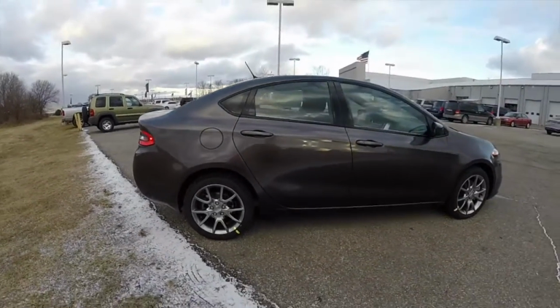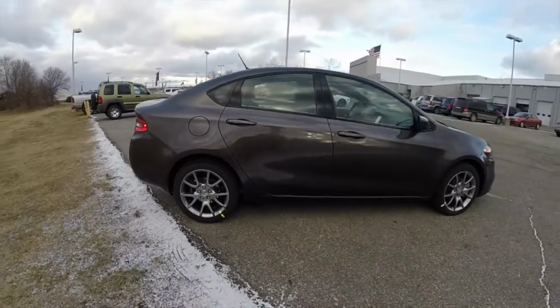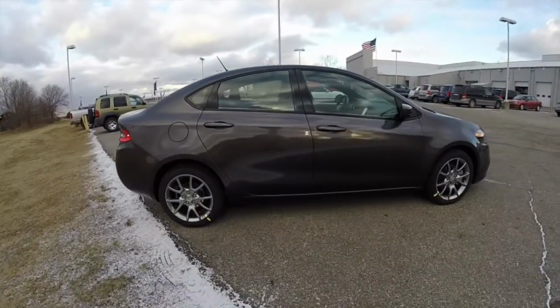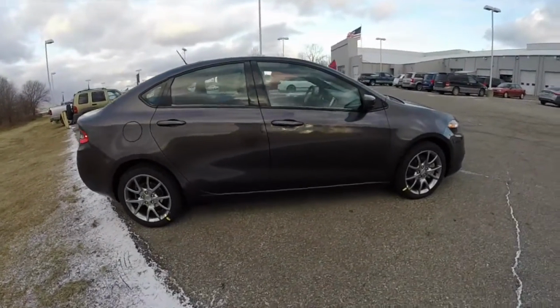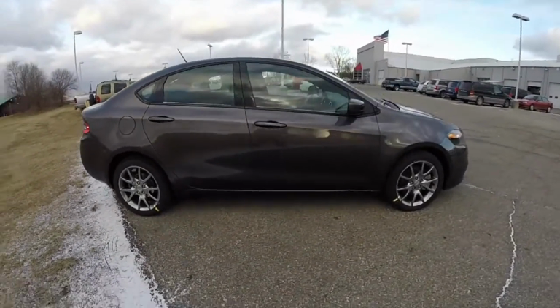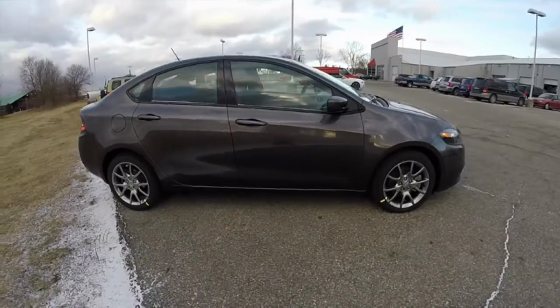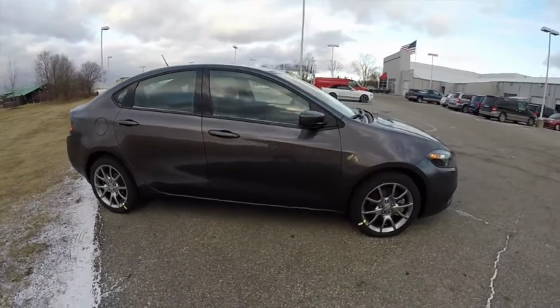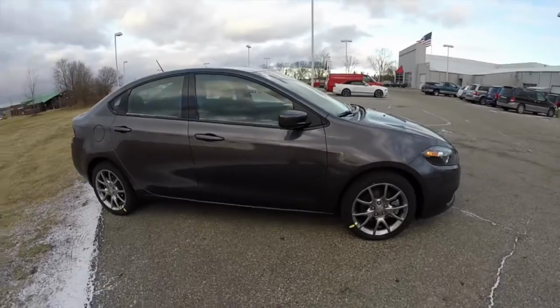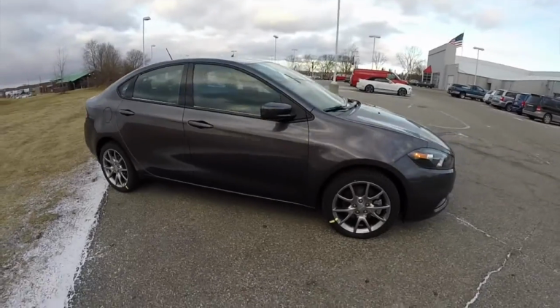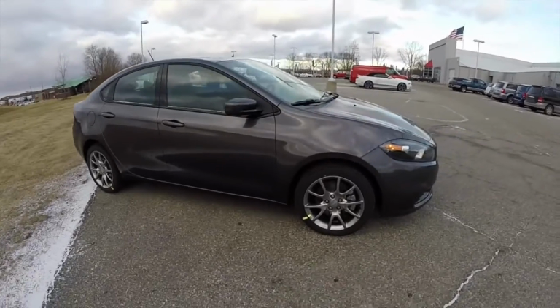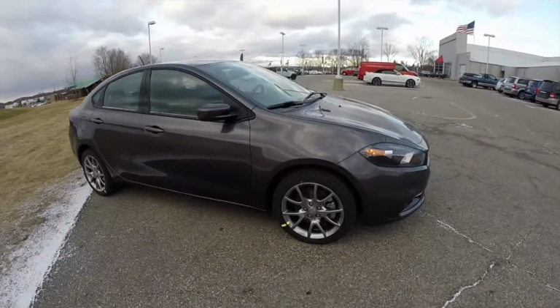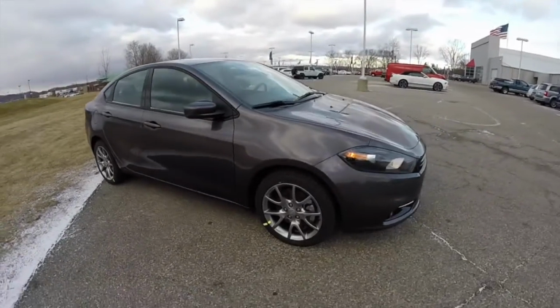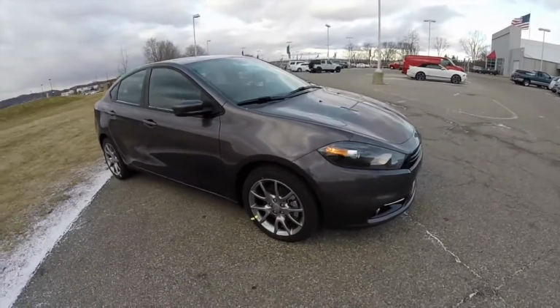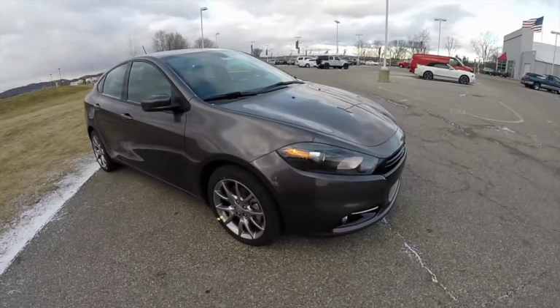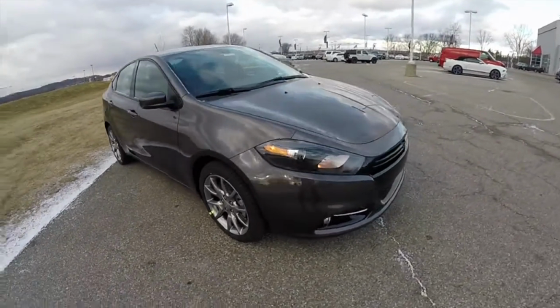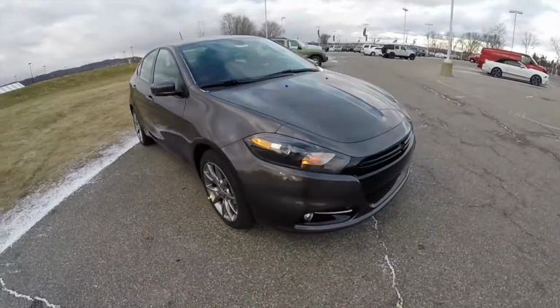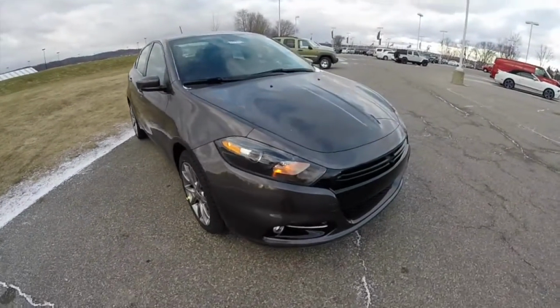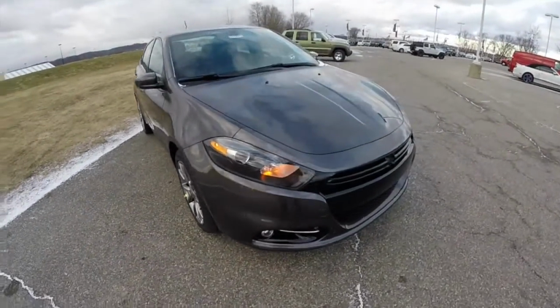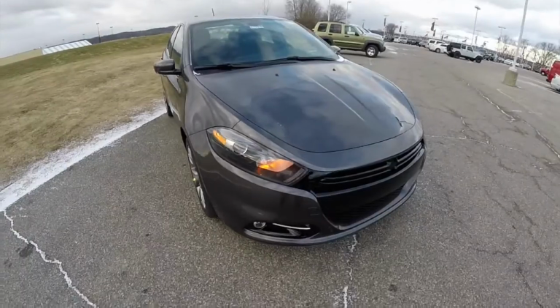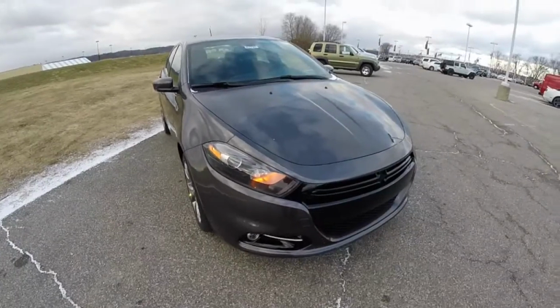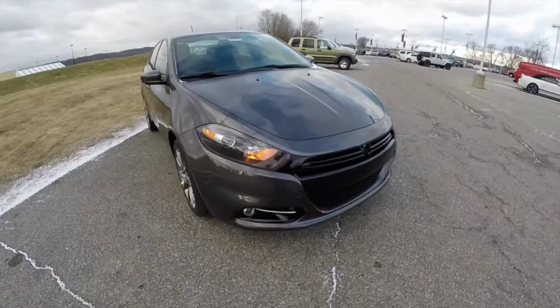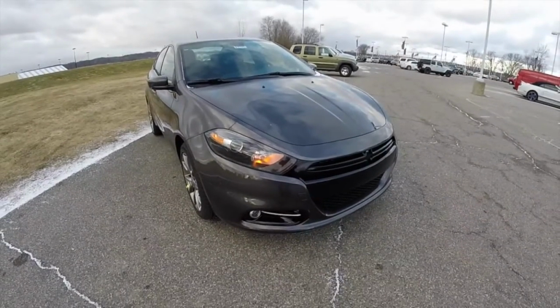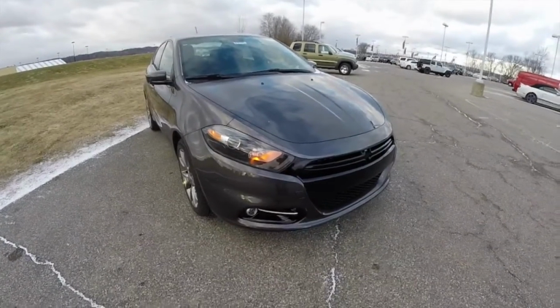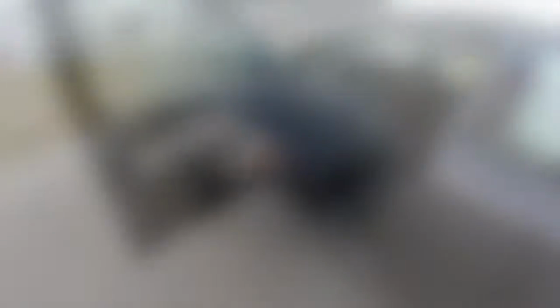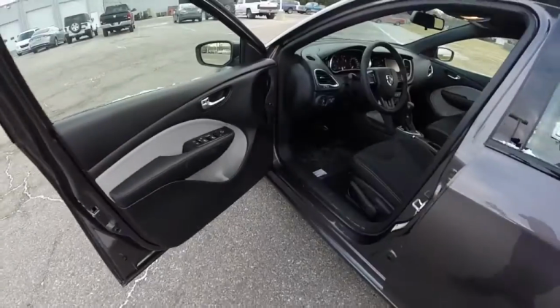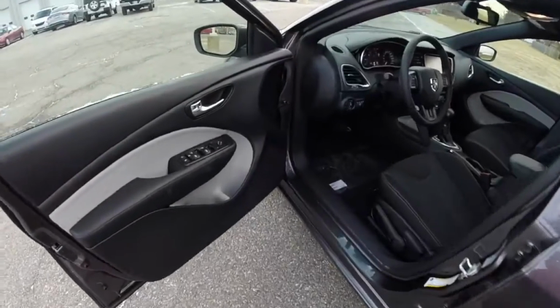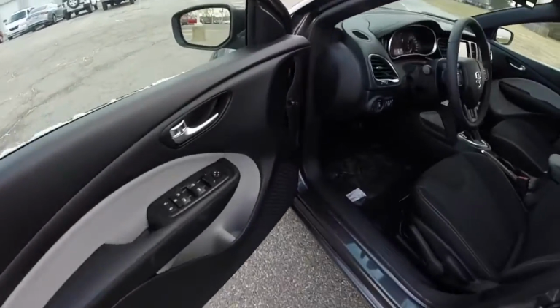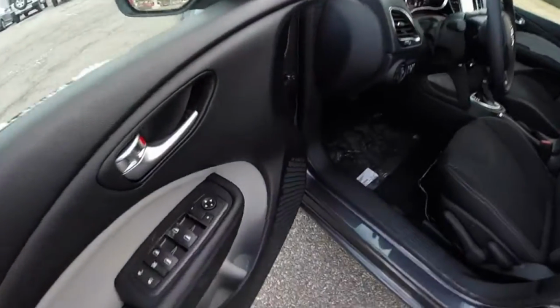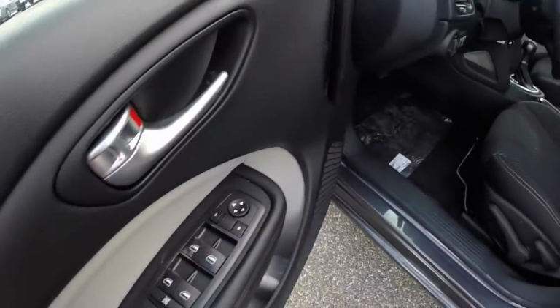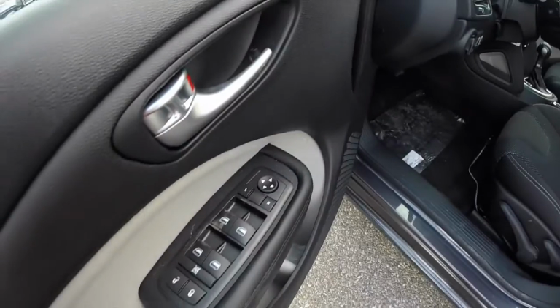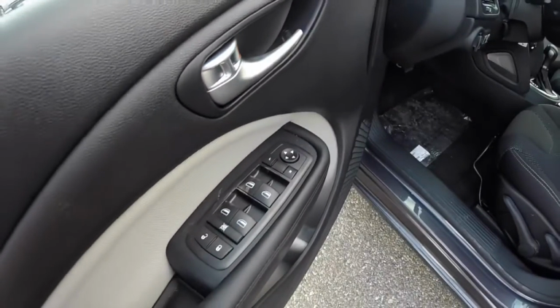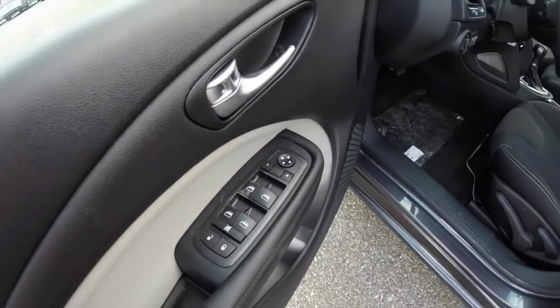We also have keyless remote entry. Looking inside, you'll find power mirrors, power windows, and power door locks.